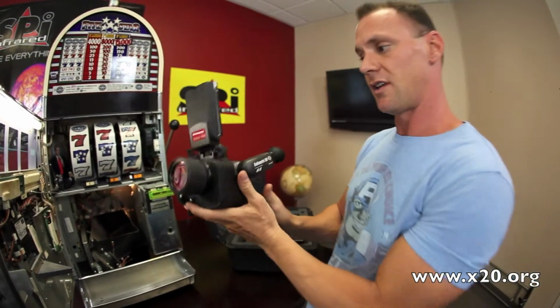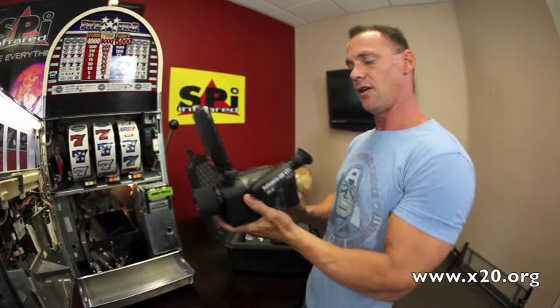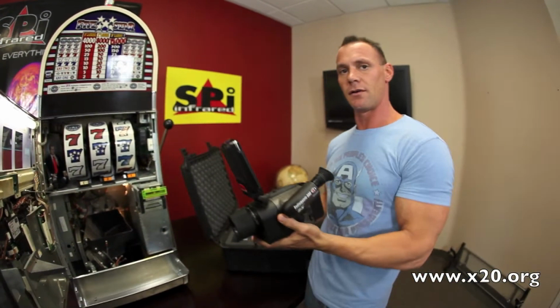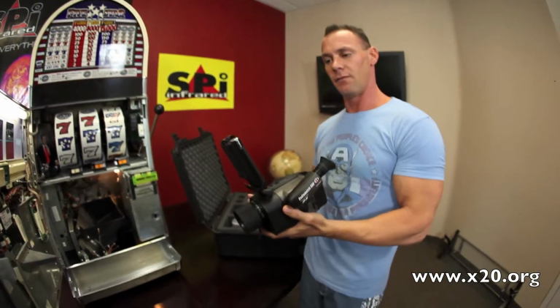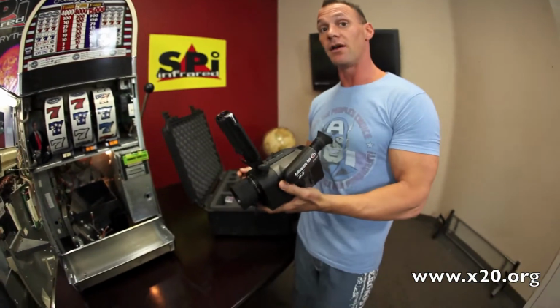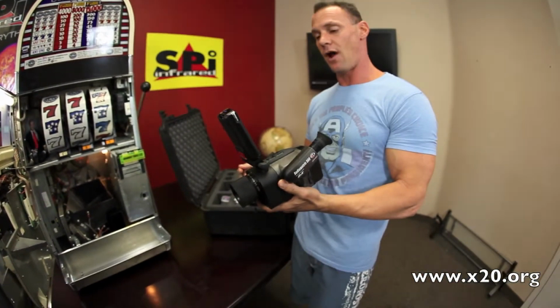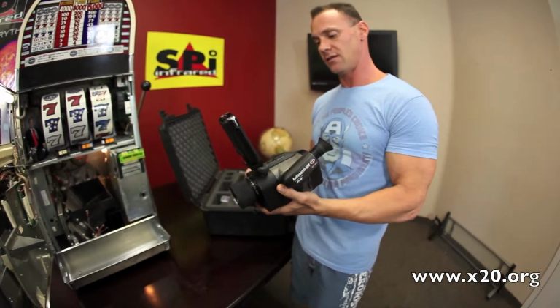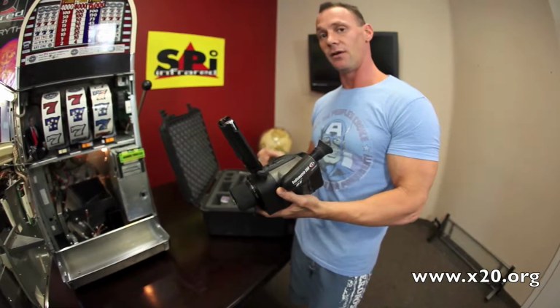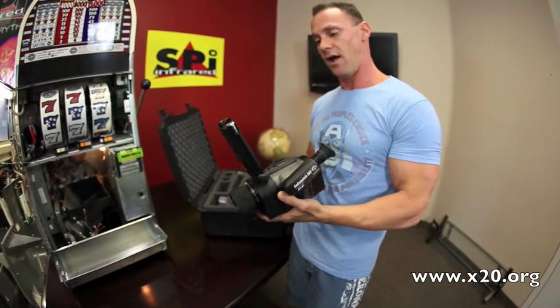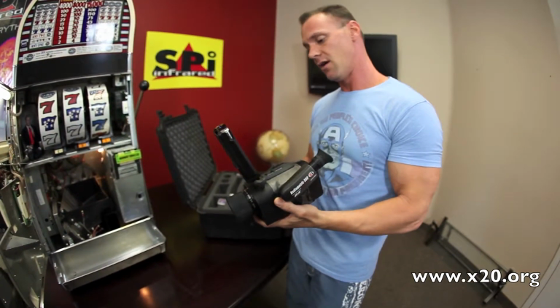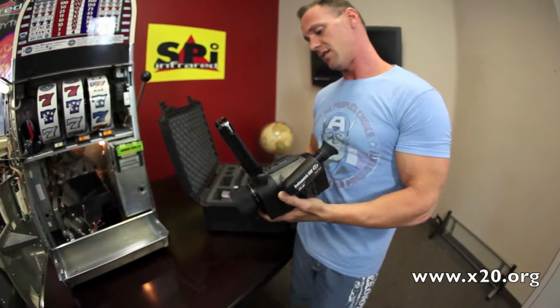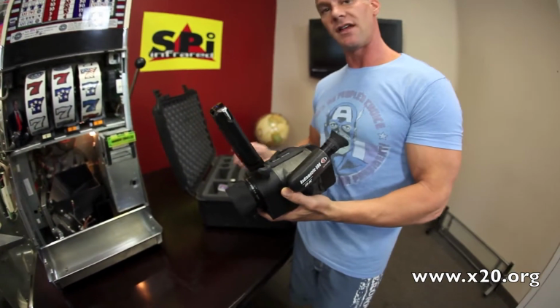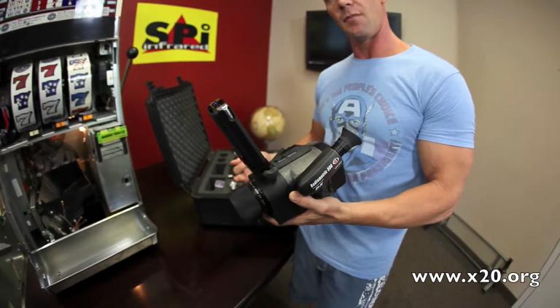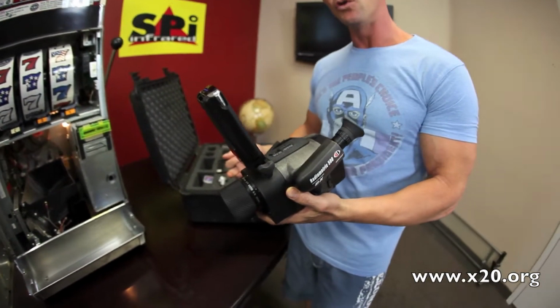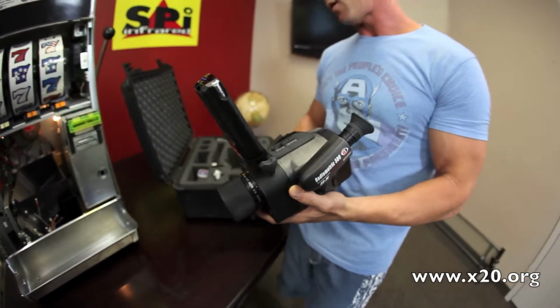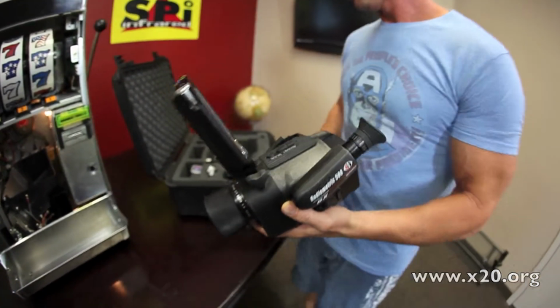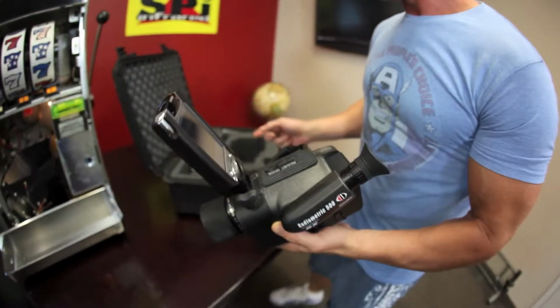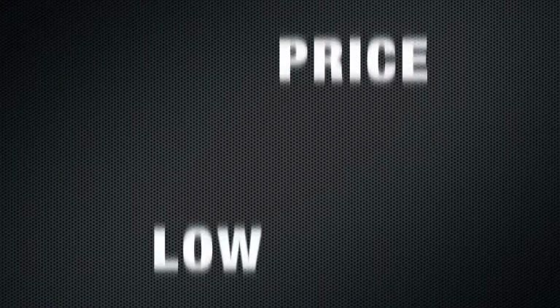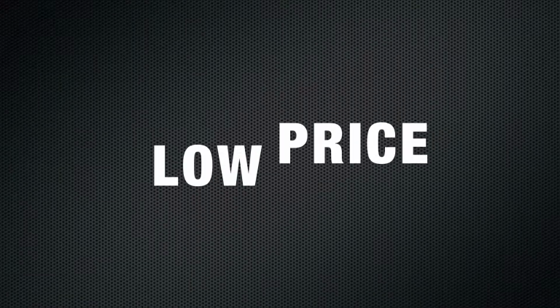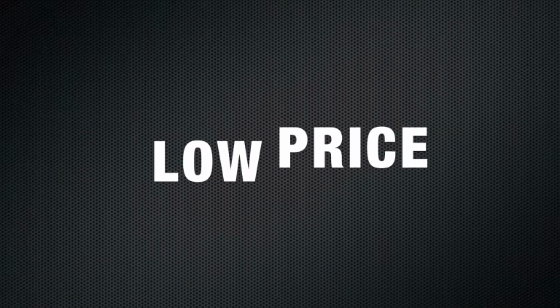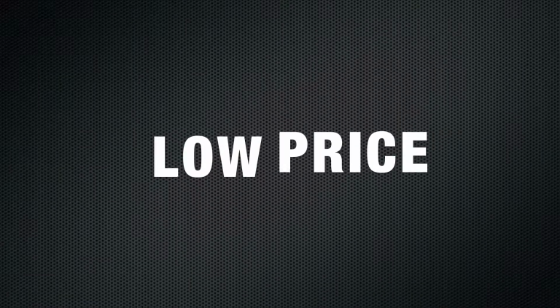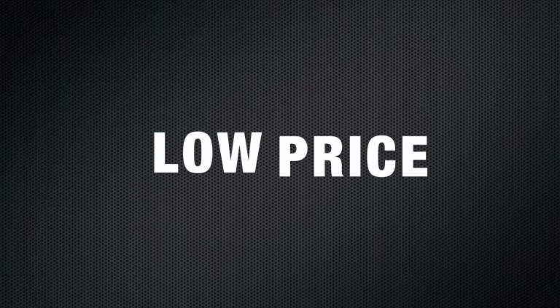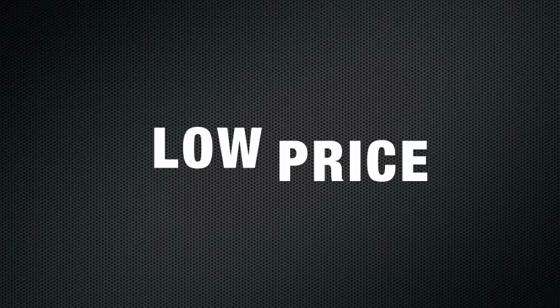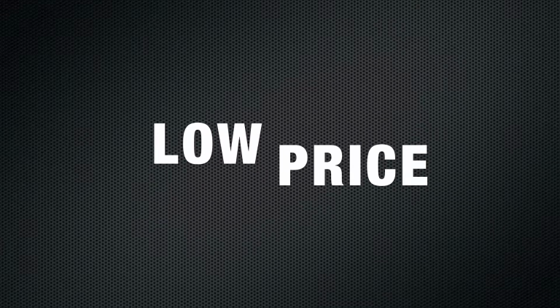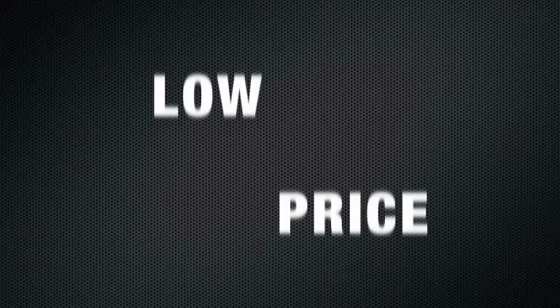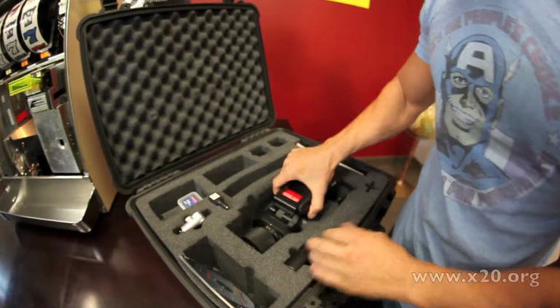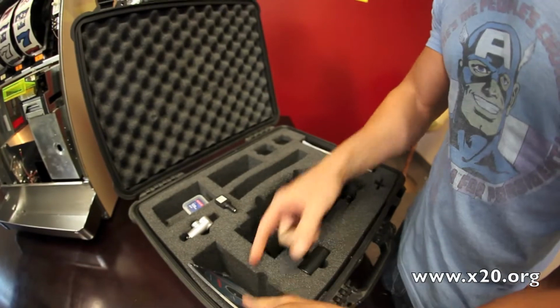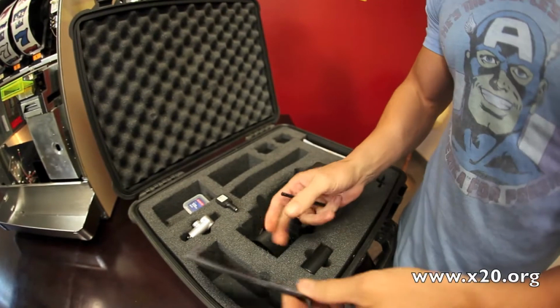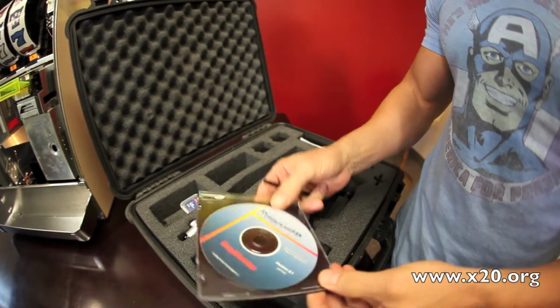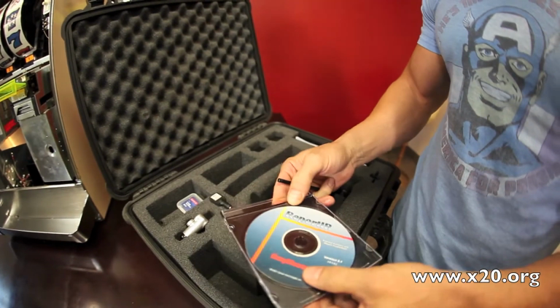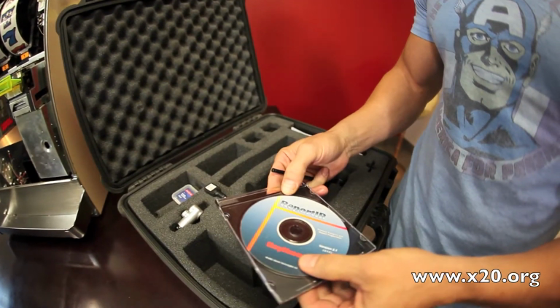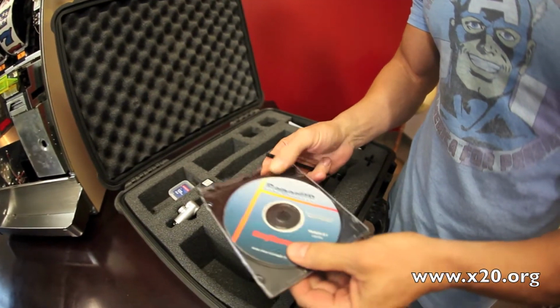We're going to sell this for a very good price, a very low price, and sell it as a demo used model. There are accessories here, and you have a nice Pelican case. Full reporting software is included.